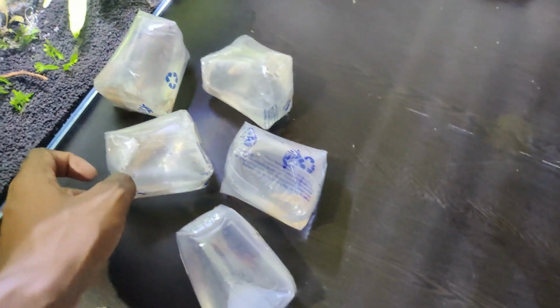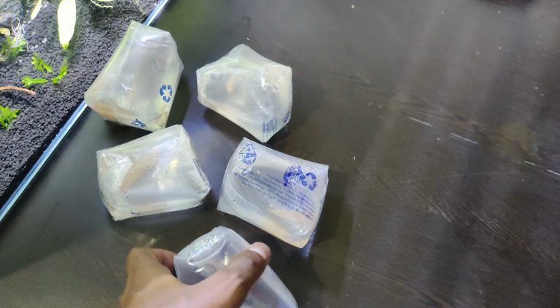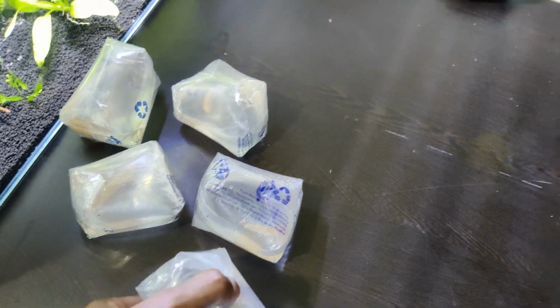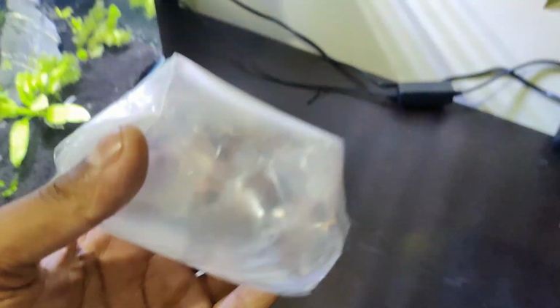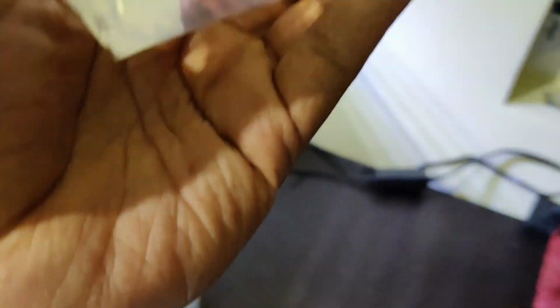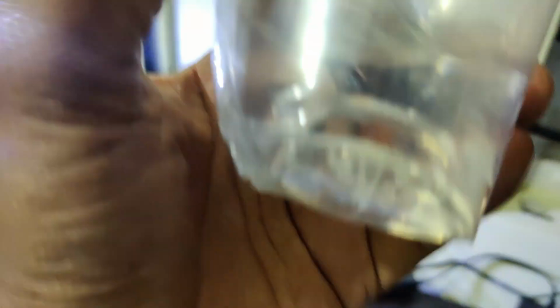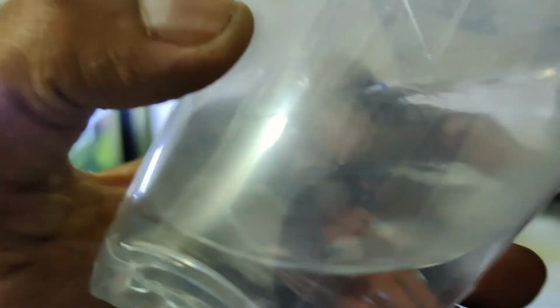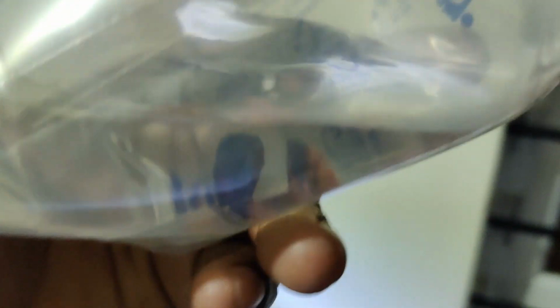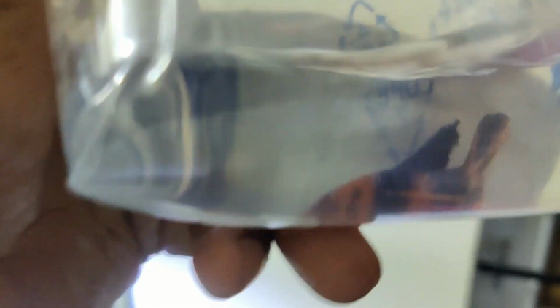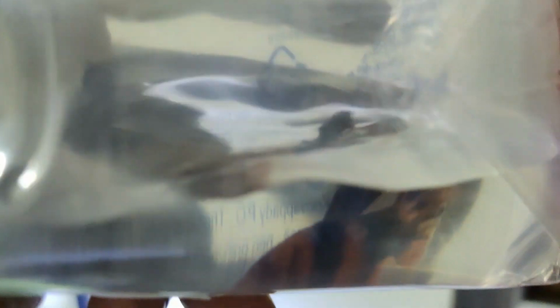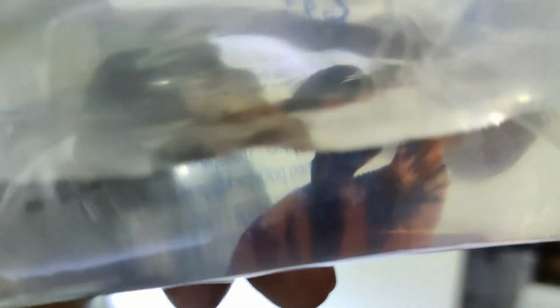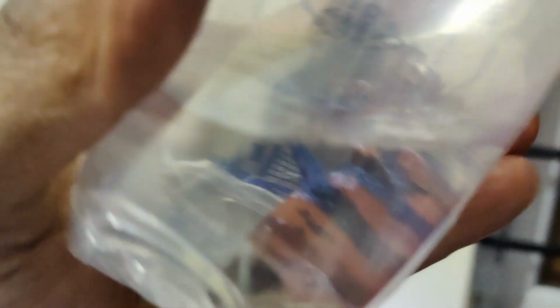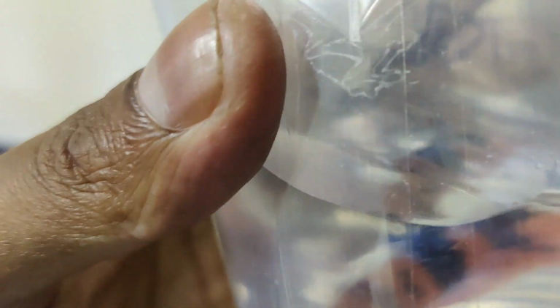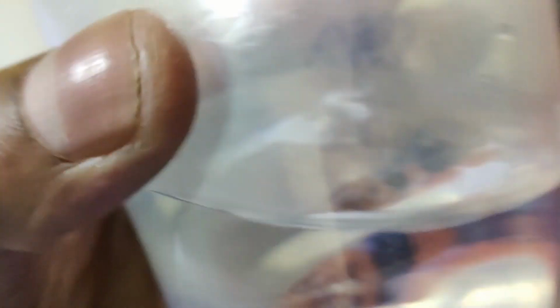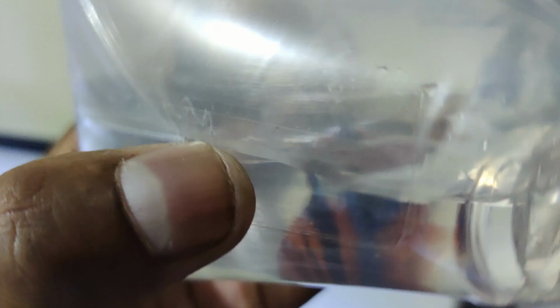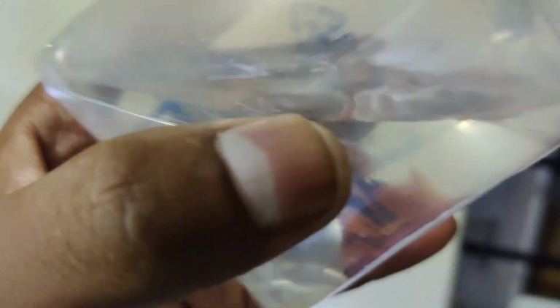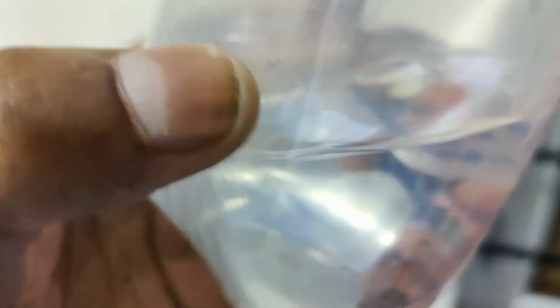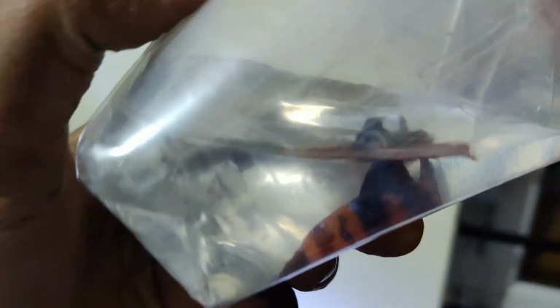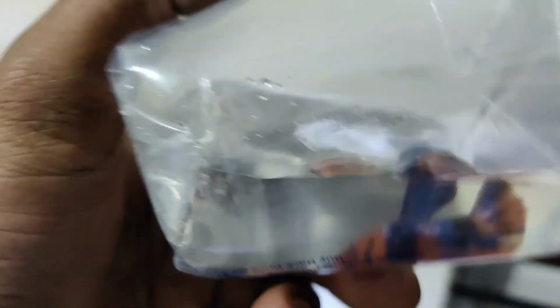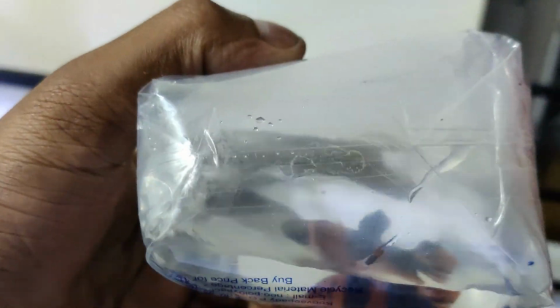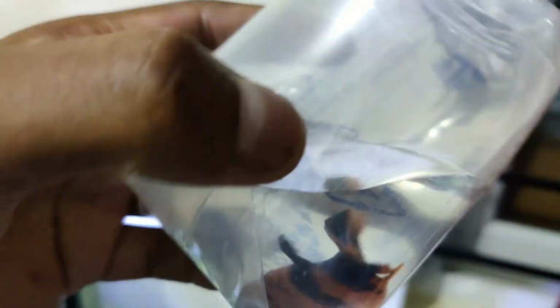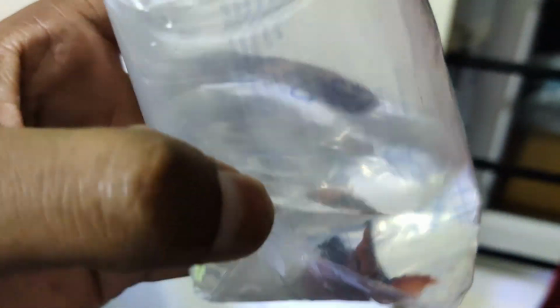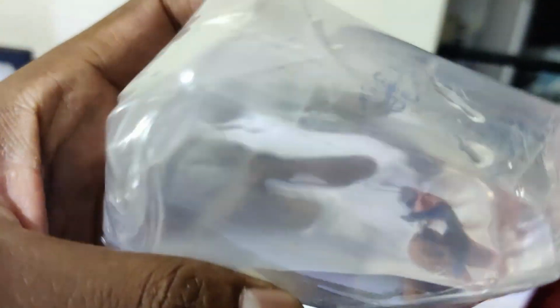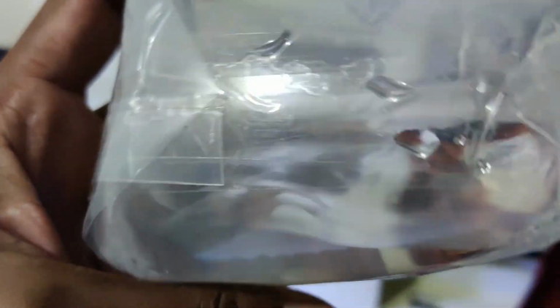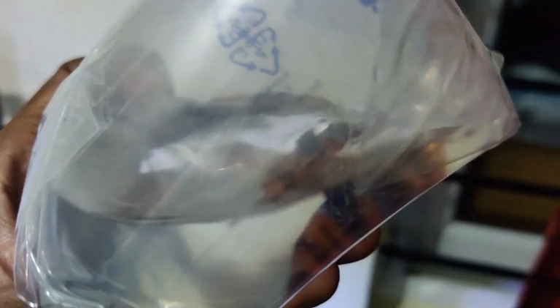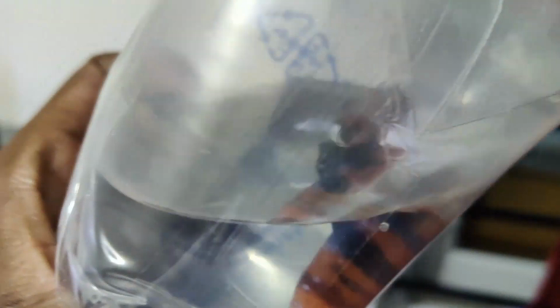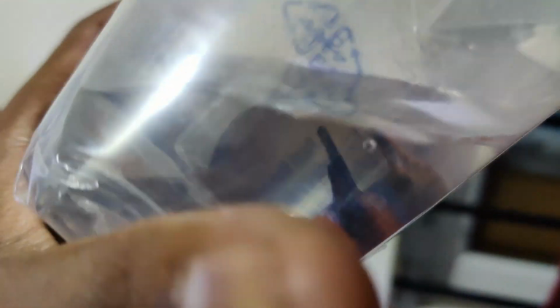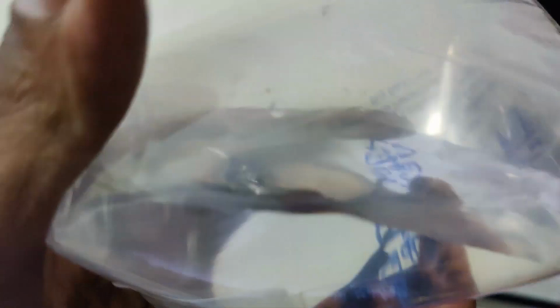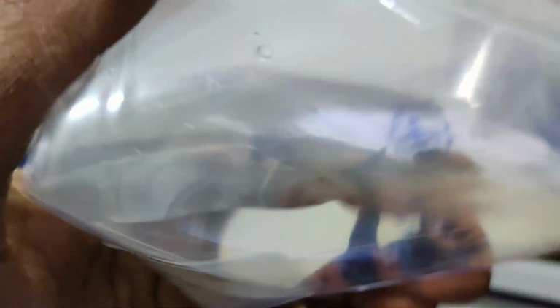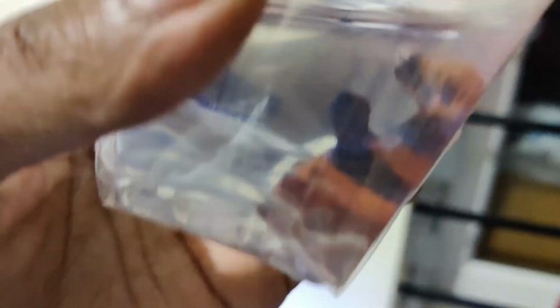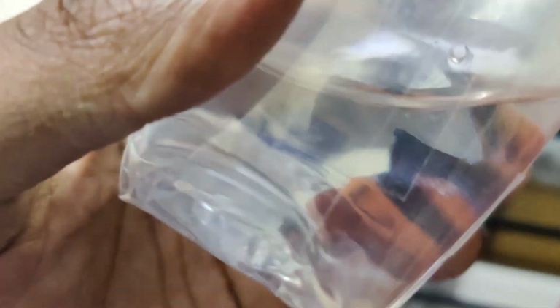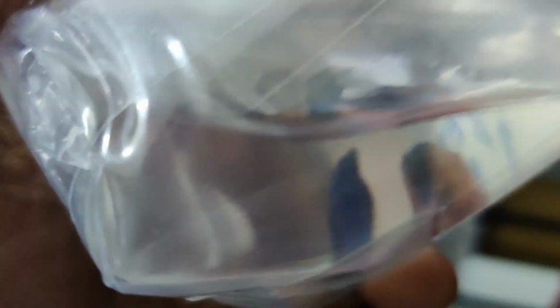Okay guys, we have unboxed the fish. Now you can see this is a Neemo Multigalaxy — this is a replacement fish. That's why there is a fish replacement.